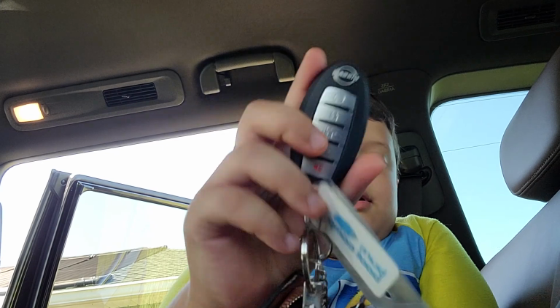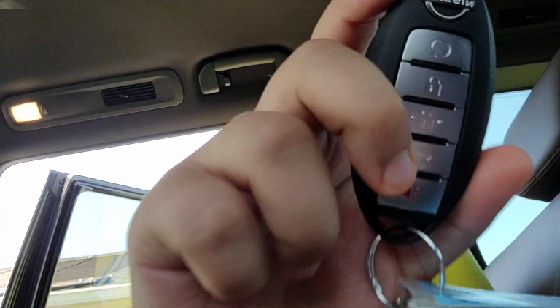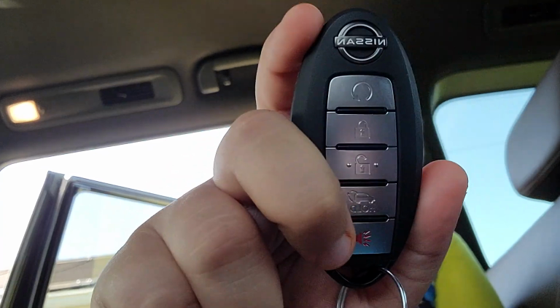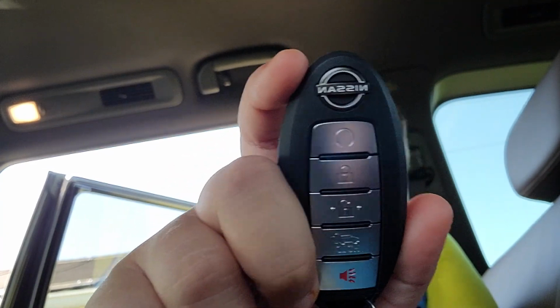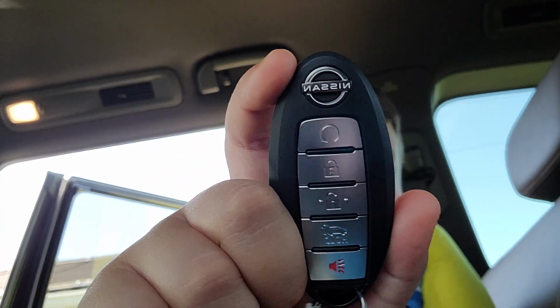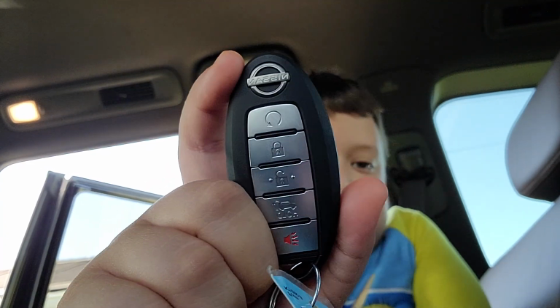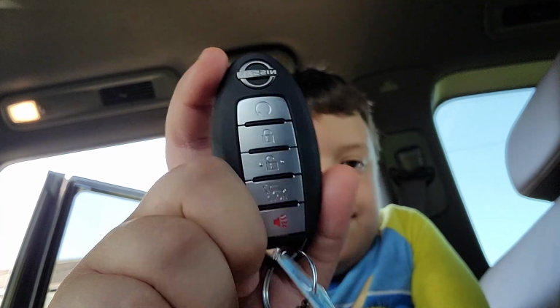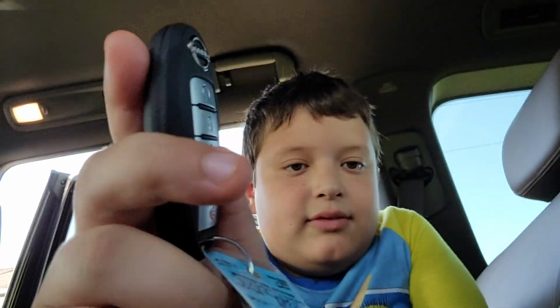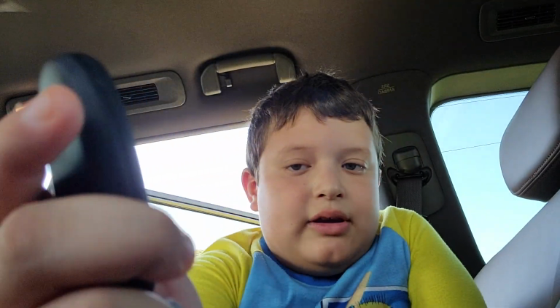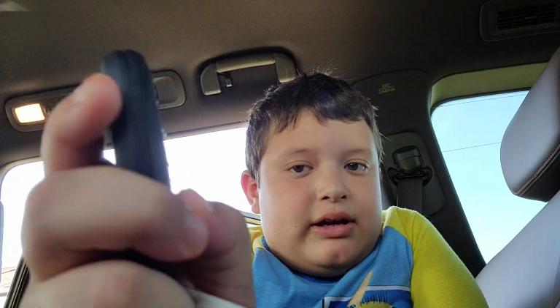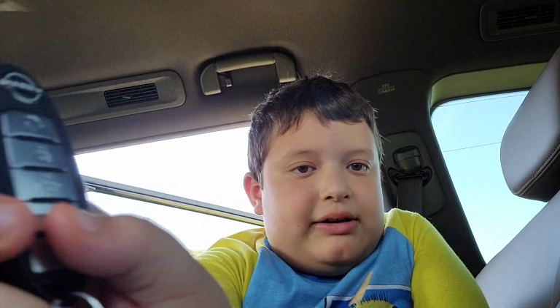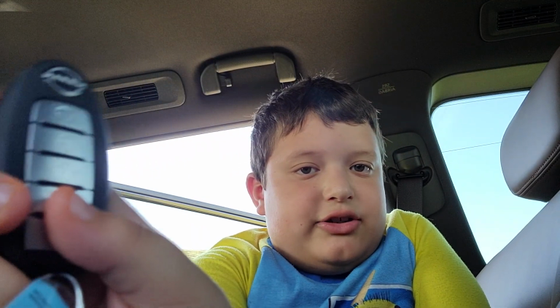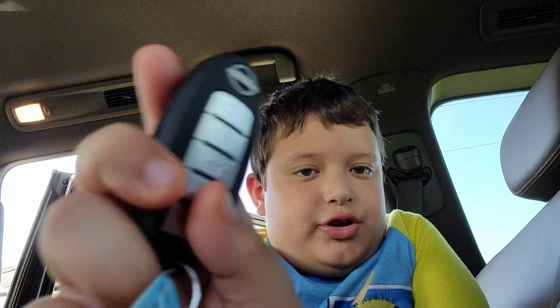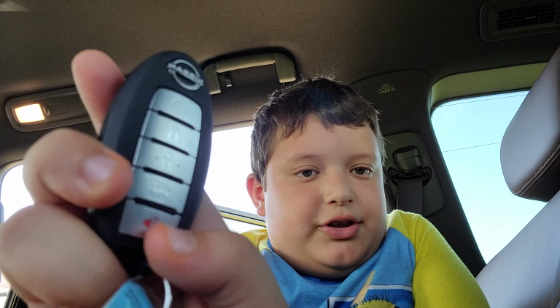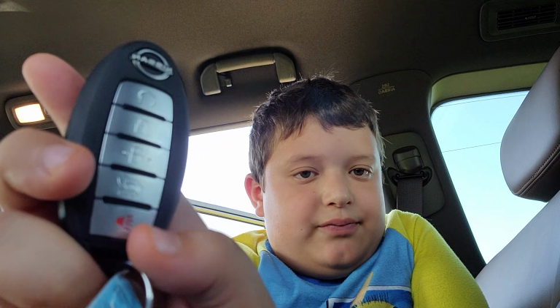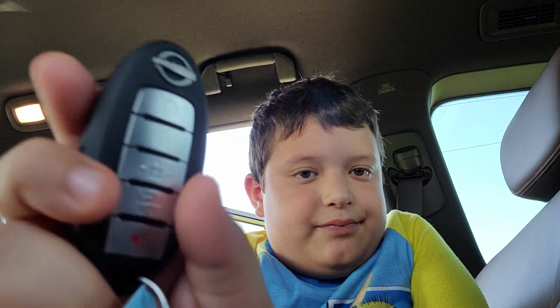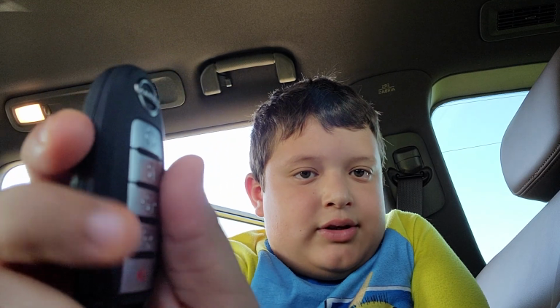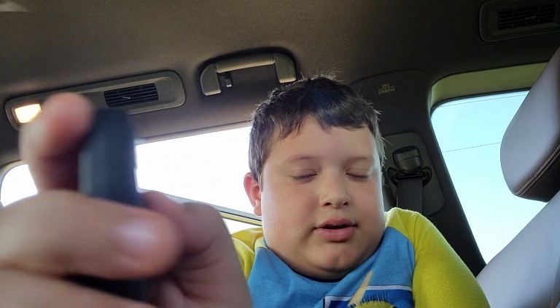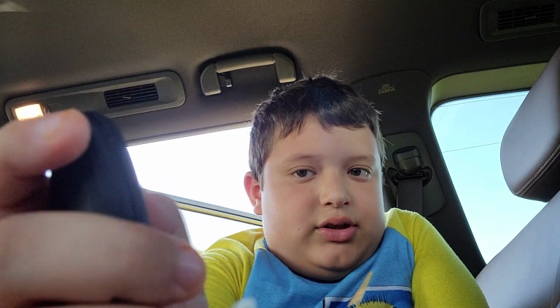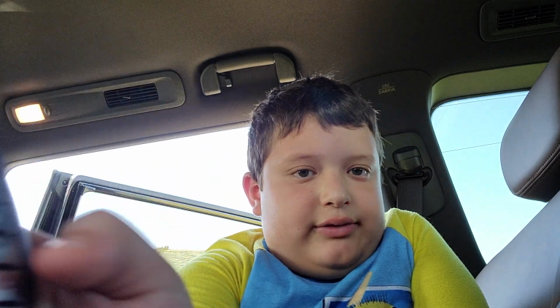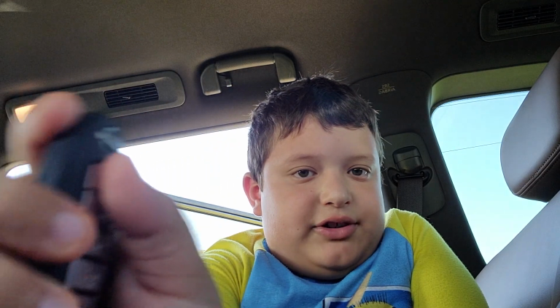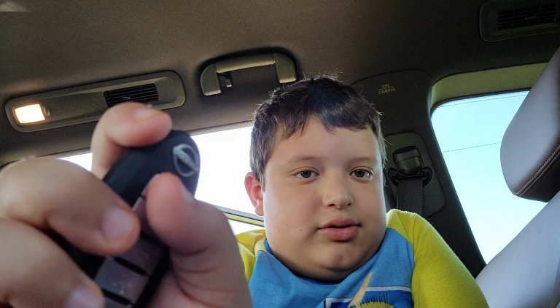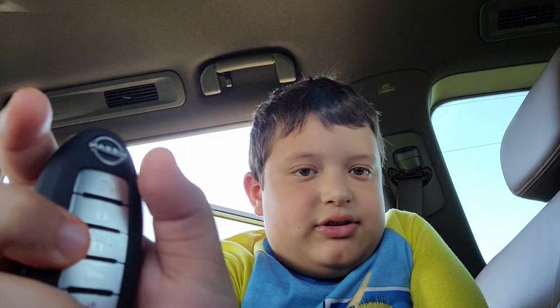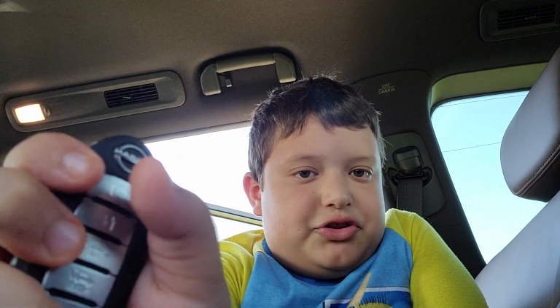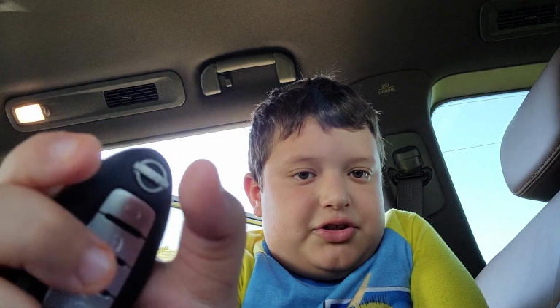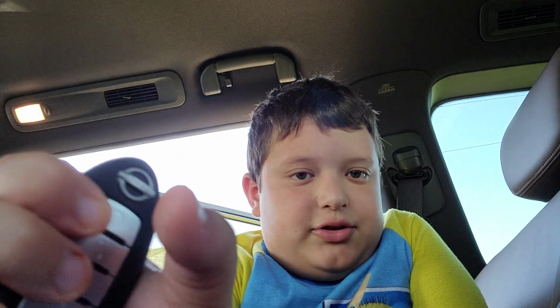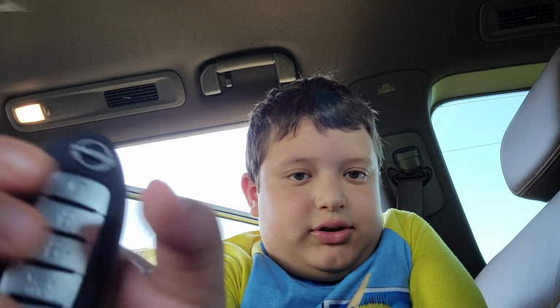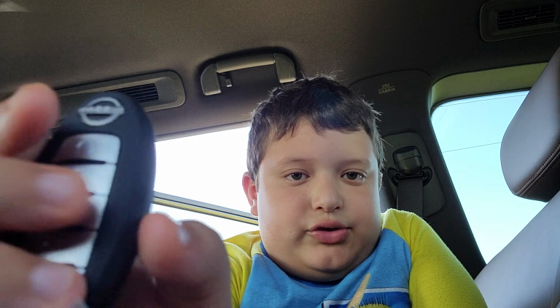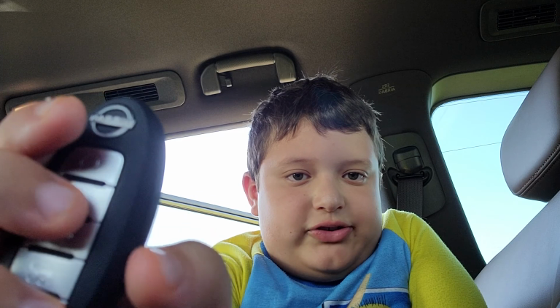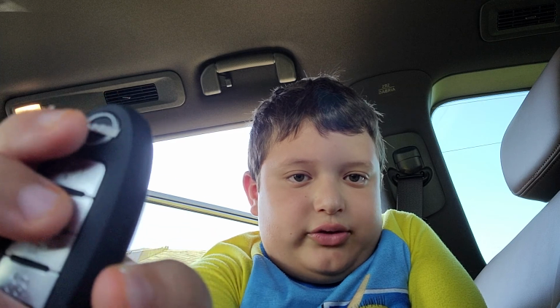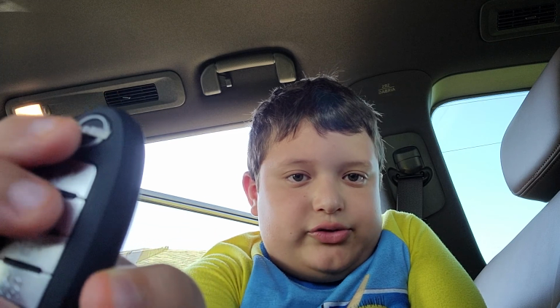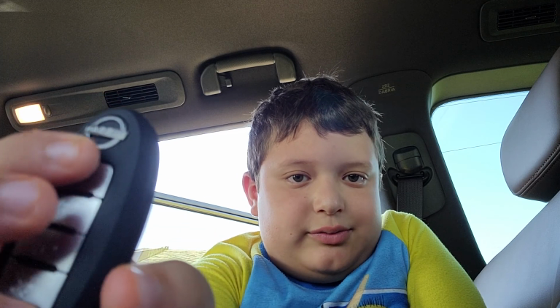The key holder — the key comes with LEDs and a trunk opener. You also have the remote start button which can turn on the car. You press lock two times, then press this.